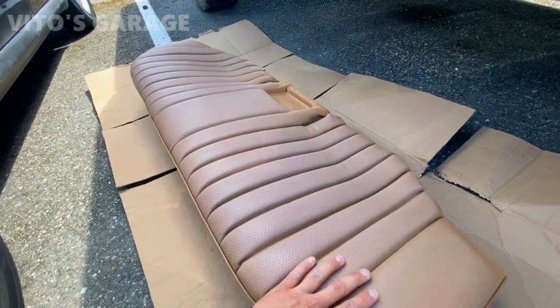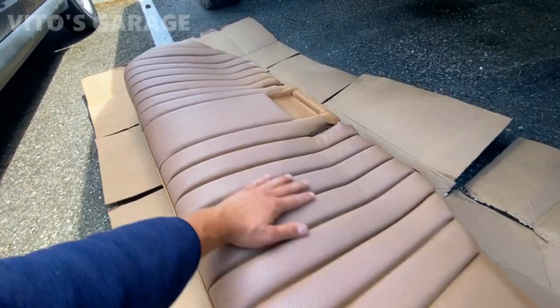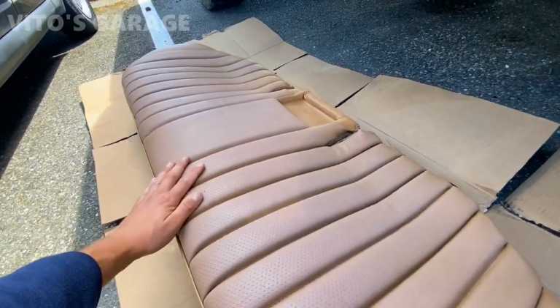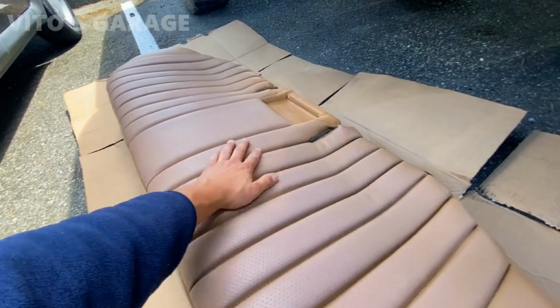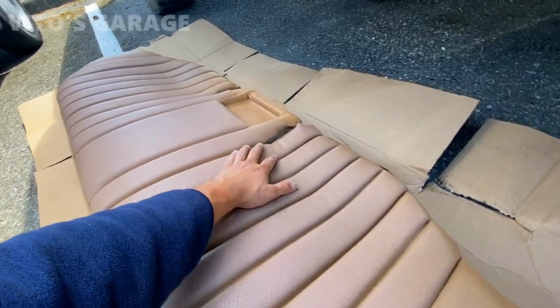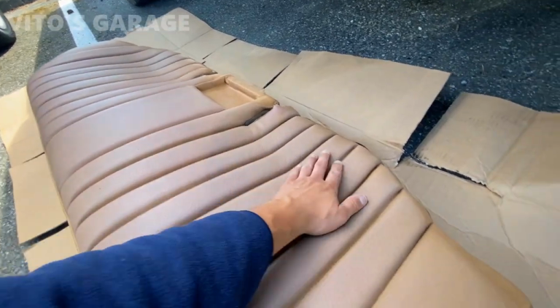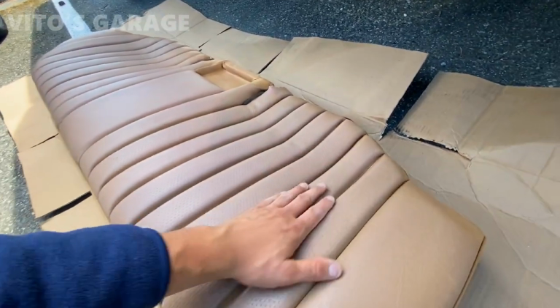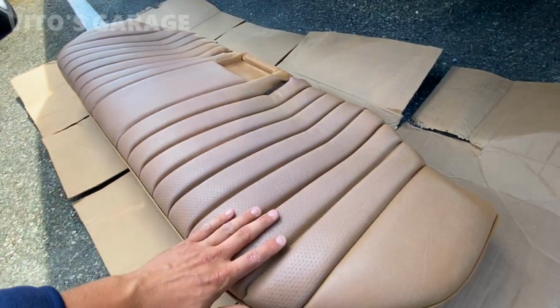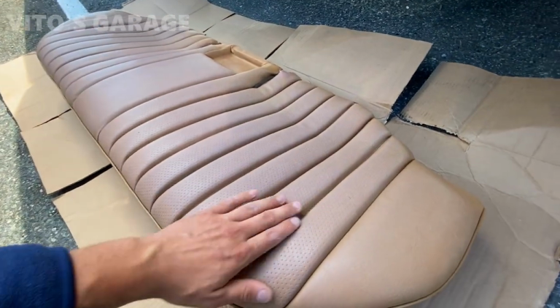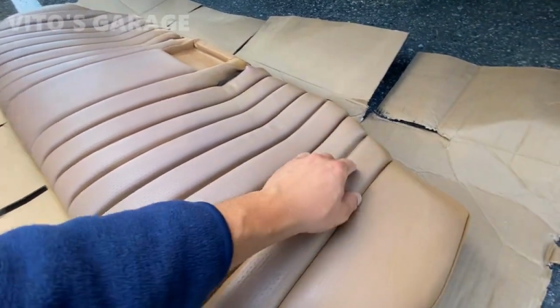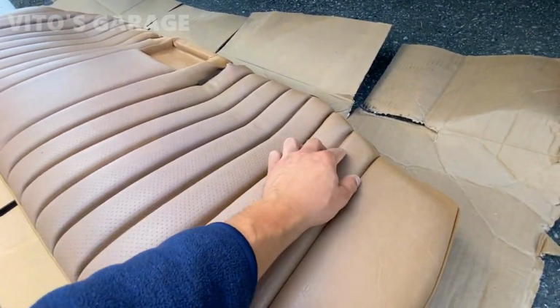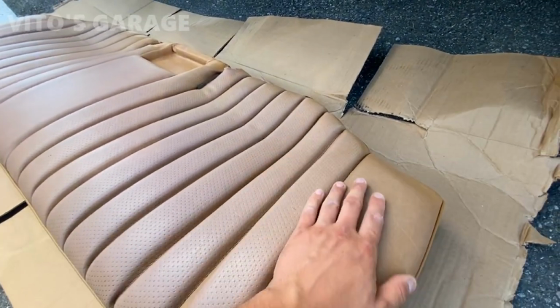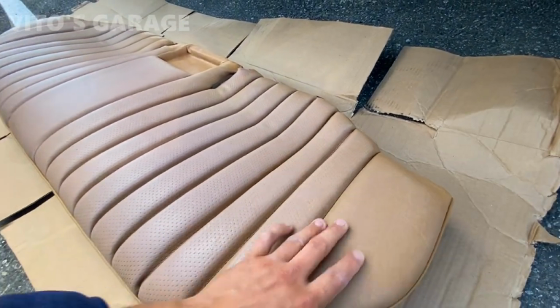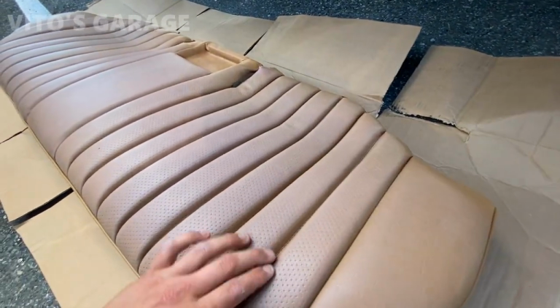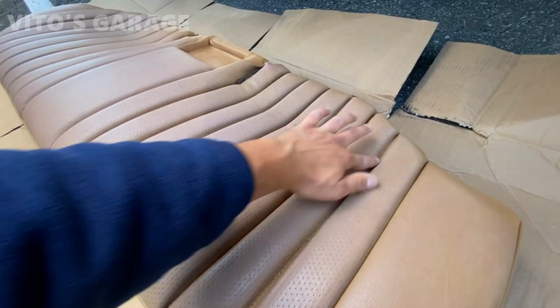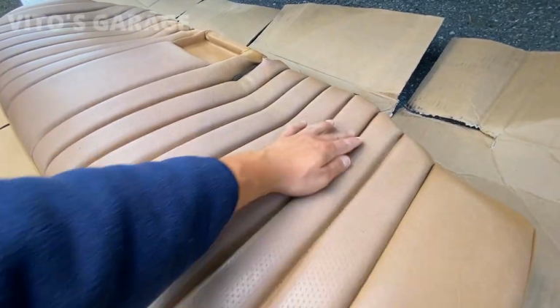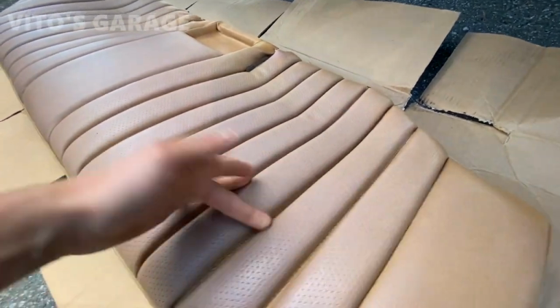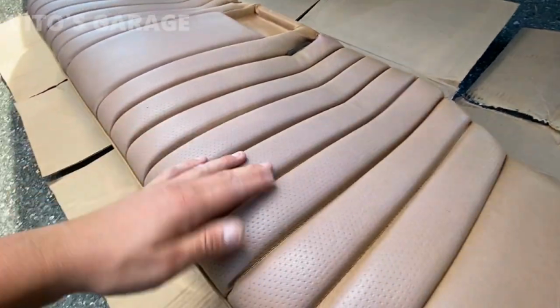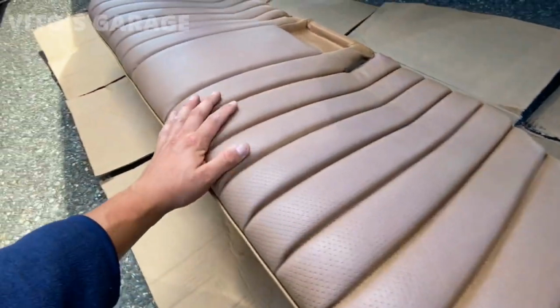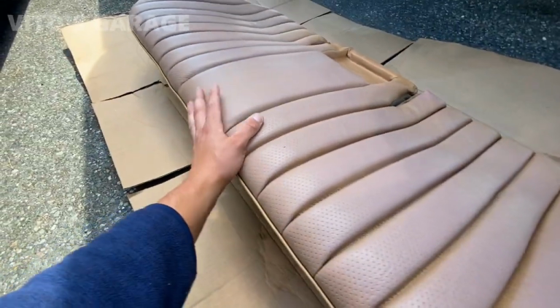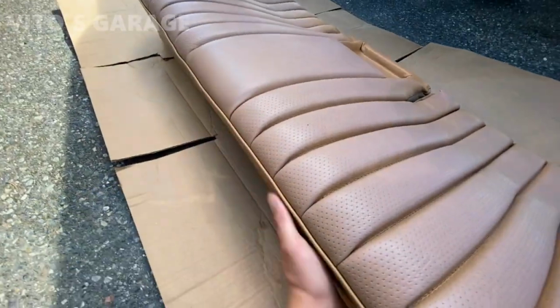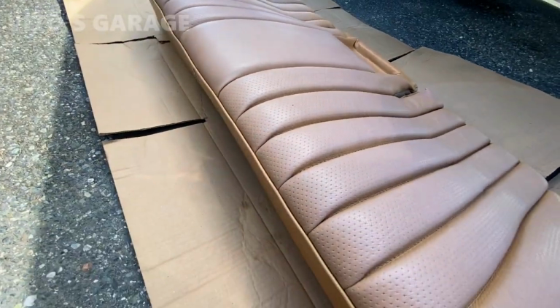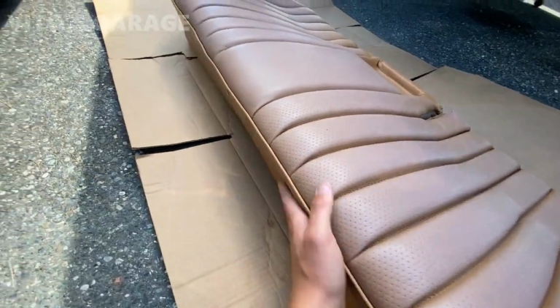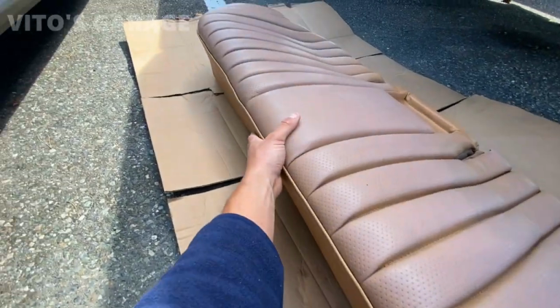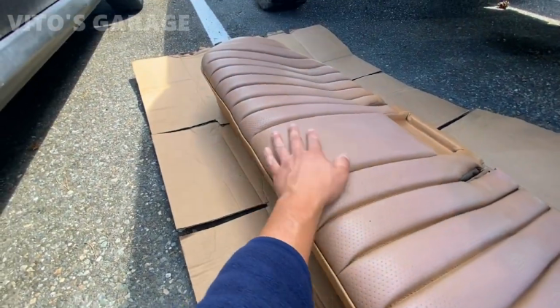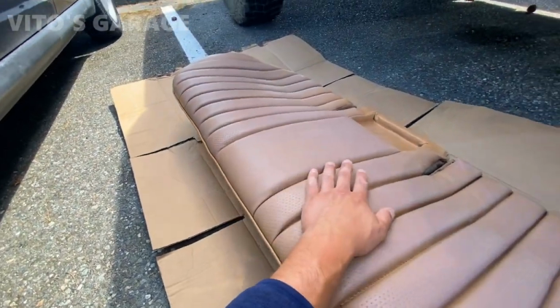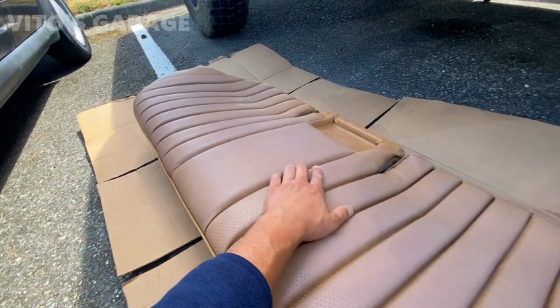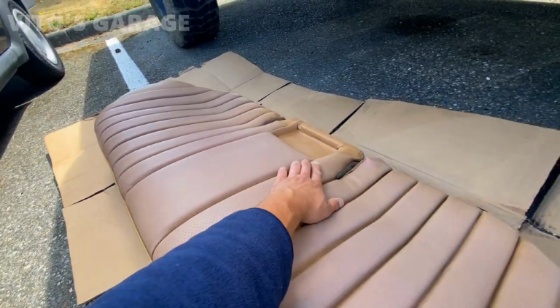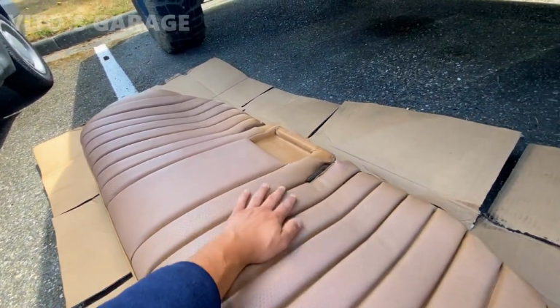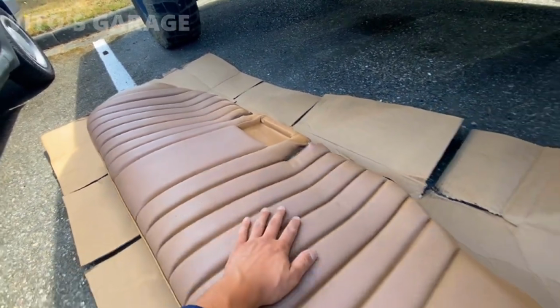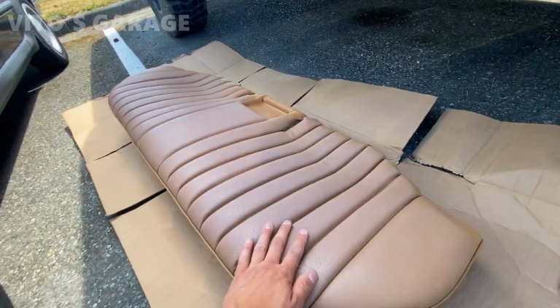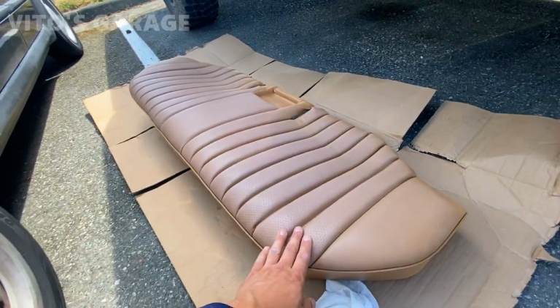Alright guys, so the seat is all dry, ready to go, ready for paint. Make sure it's all clean, make sure all these crevices are clean with no dirt in there. Make sure everything is degreased and you're ready to paint.